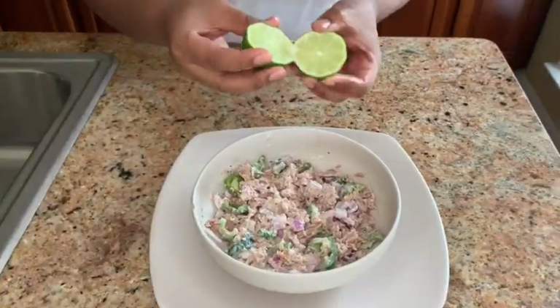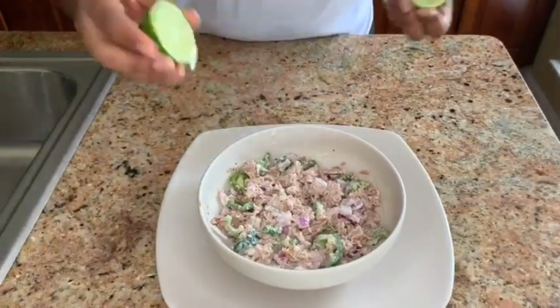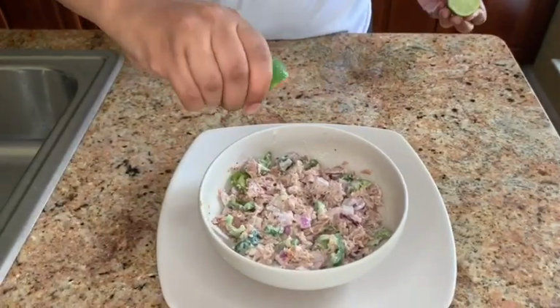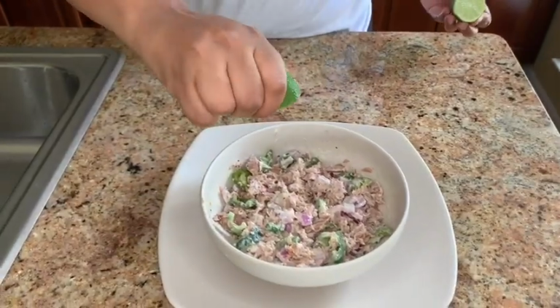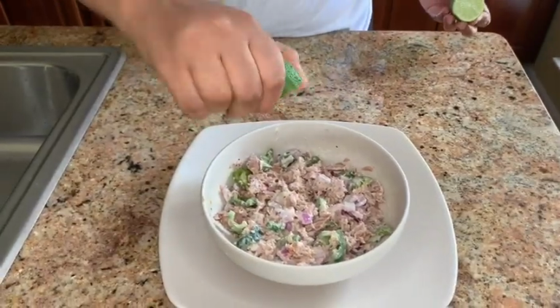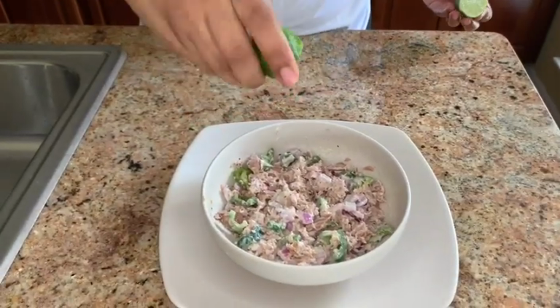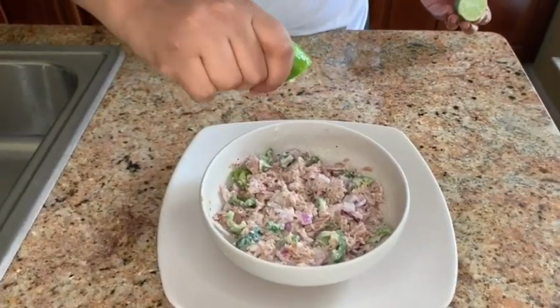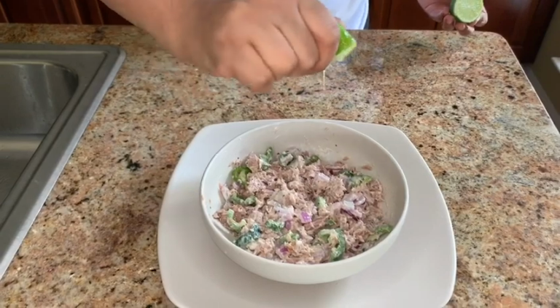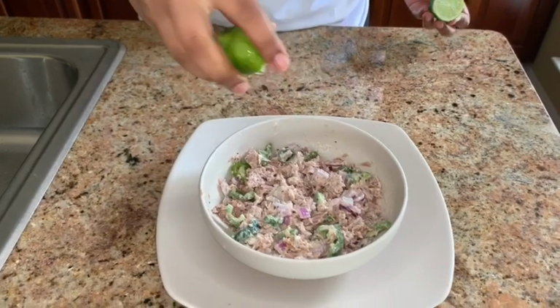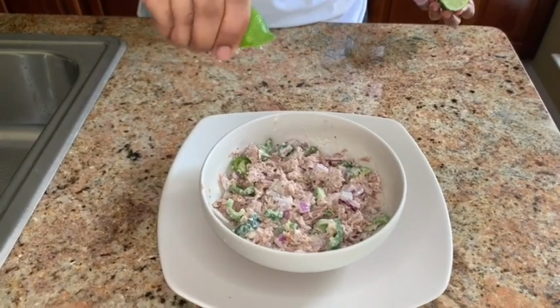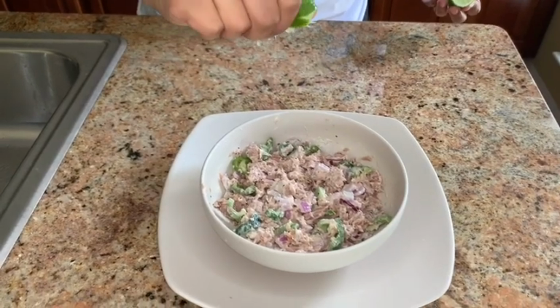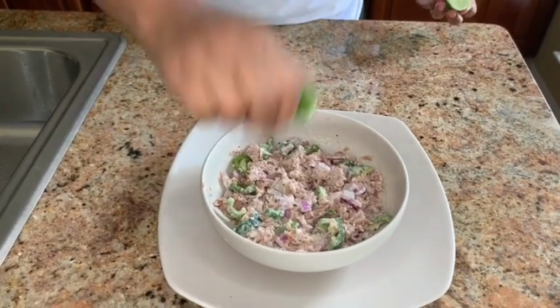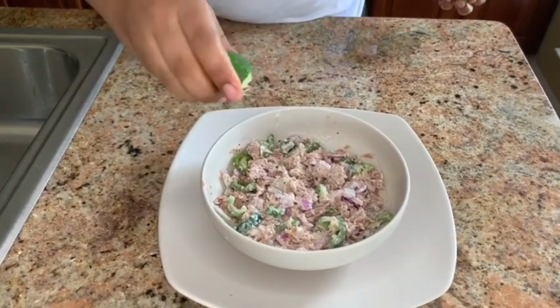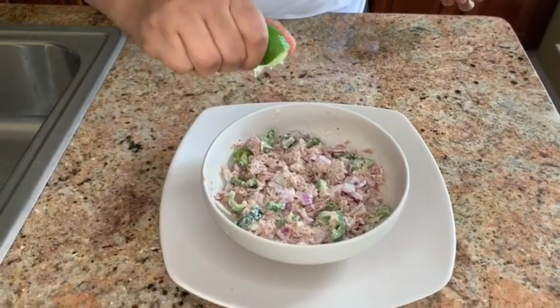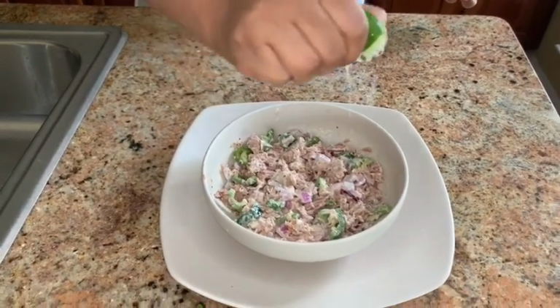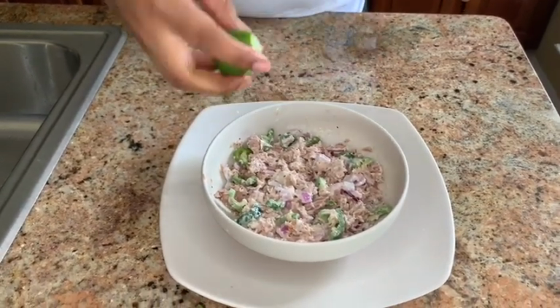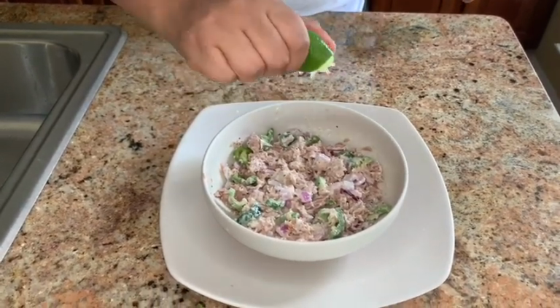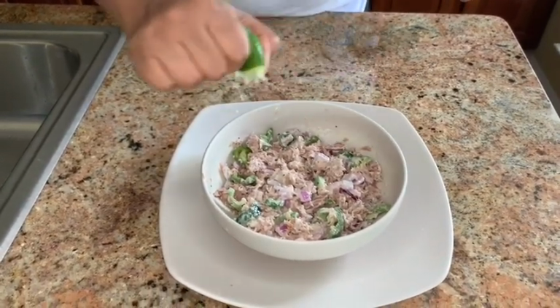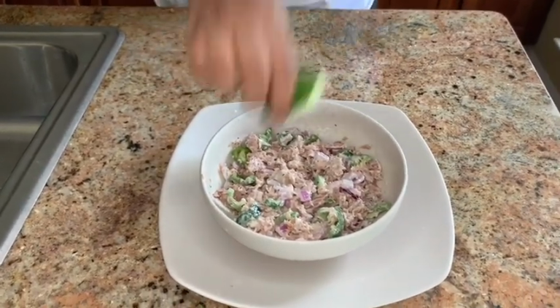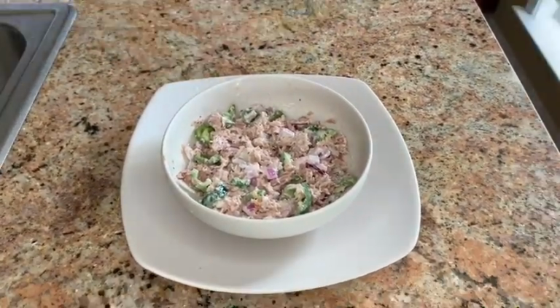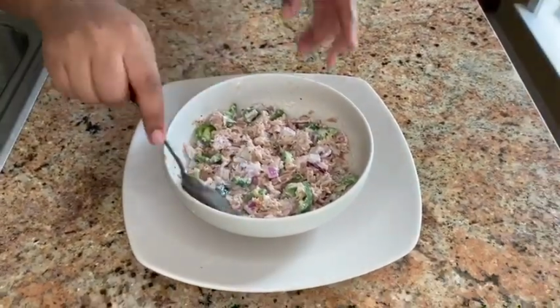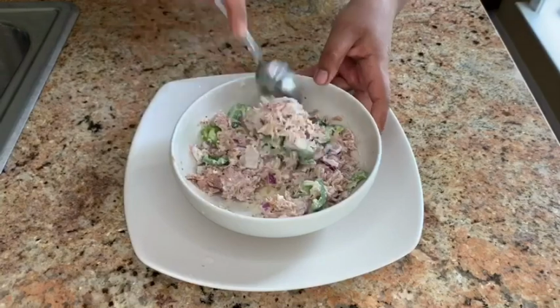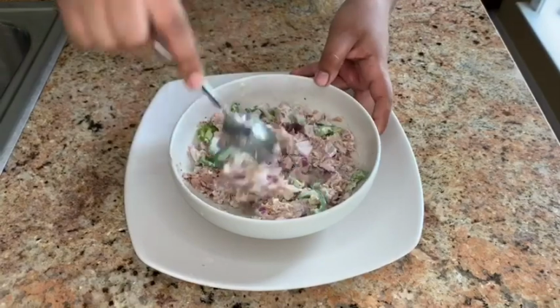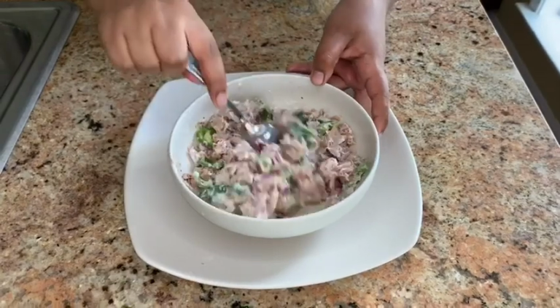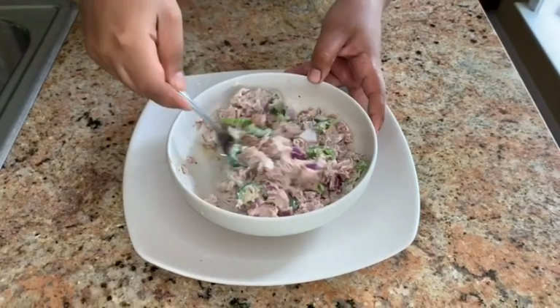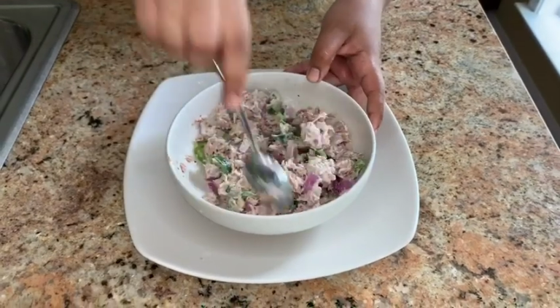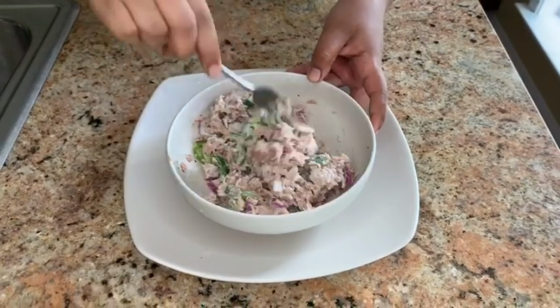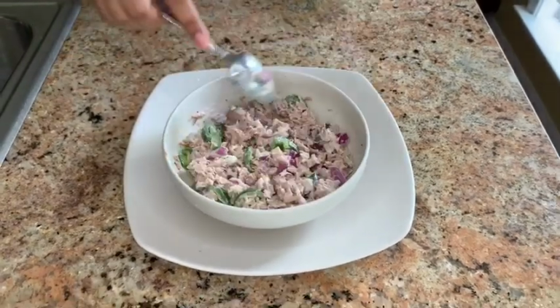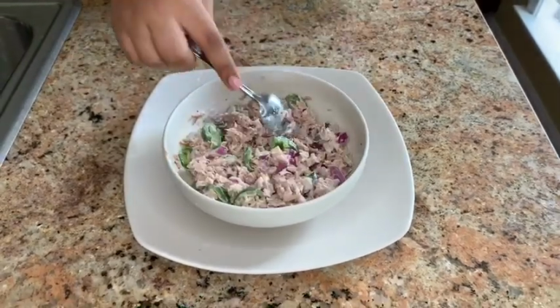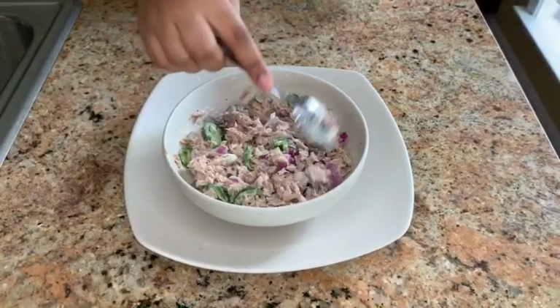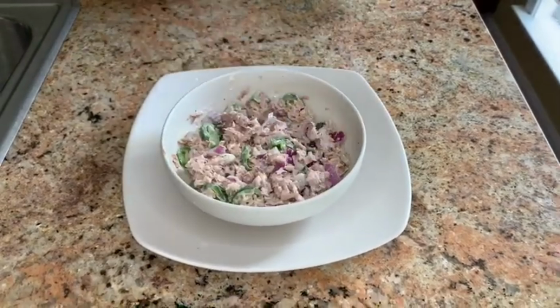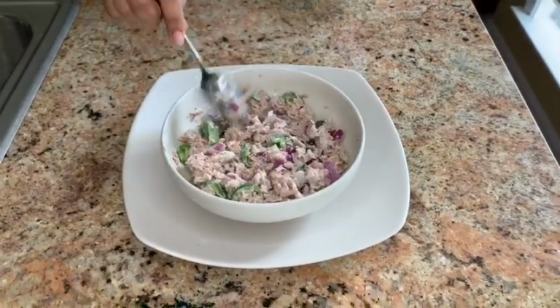And lastly, add a little bit of lime — if you like, you can also add lemon. Mix well again and make your sandwich.